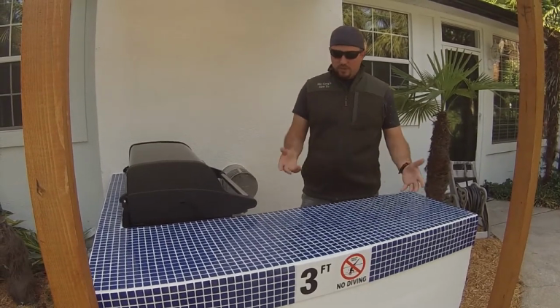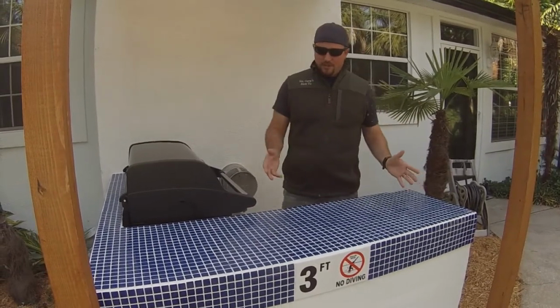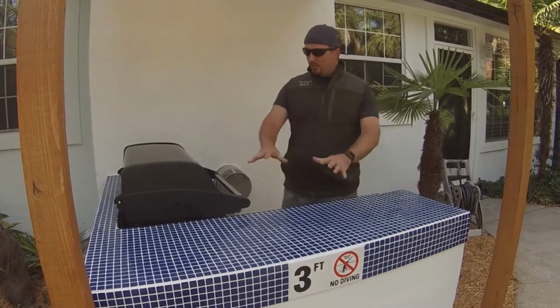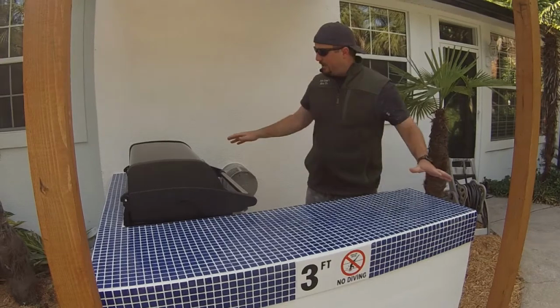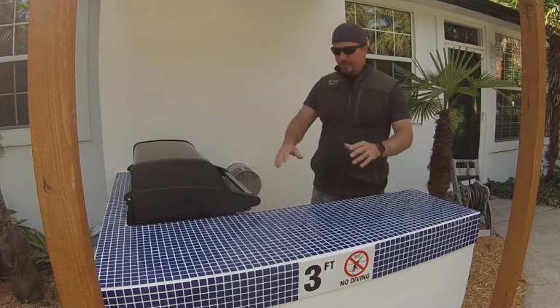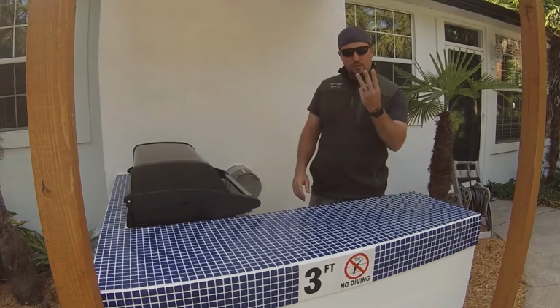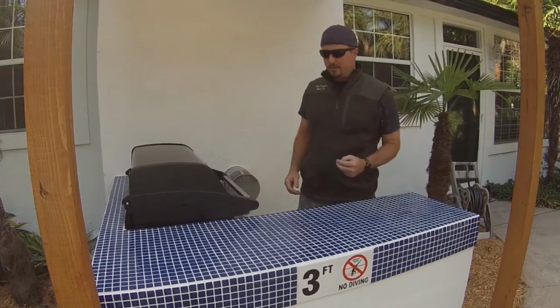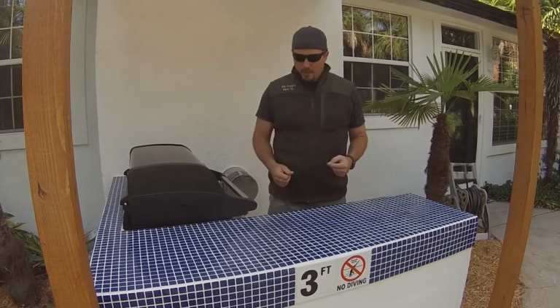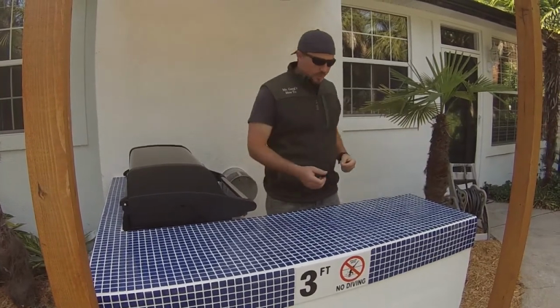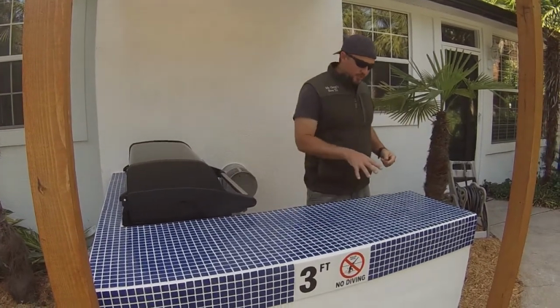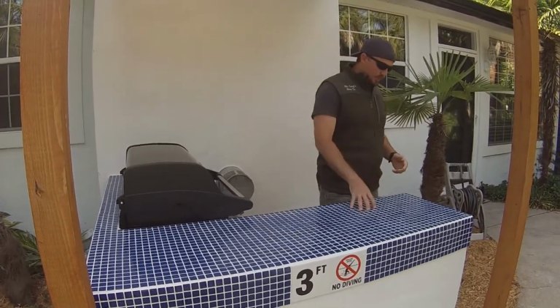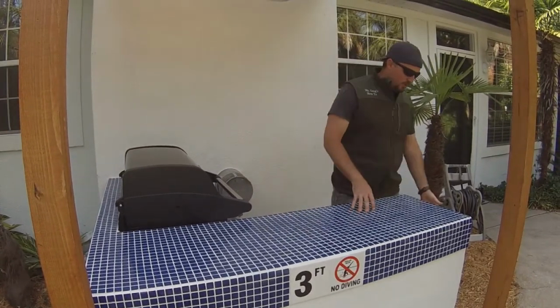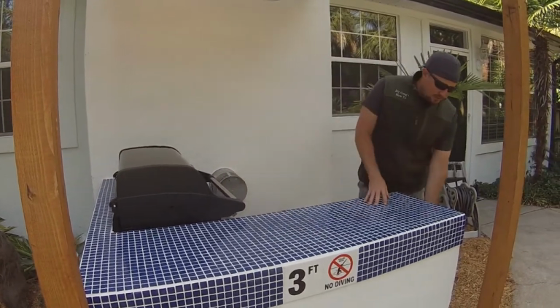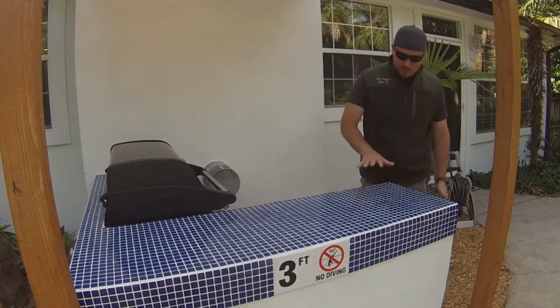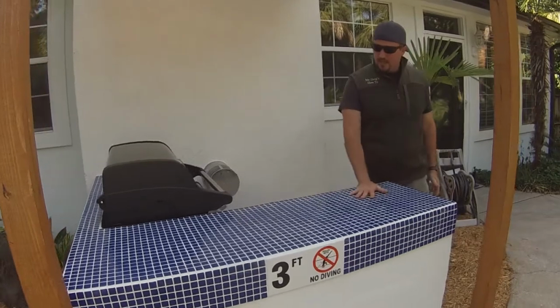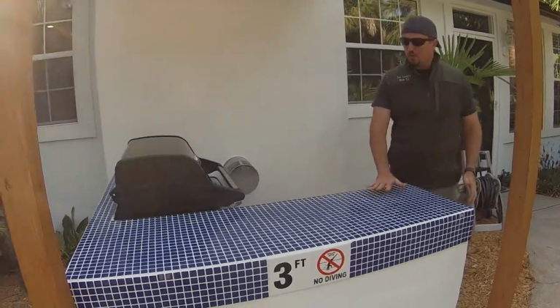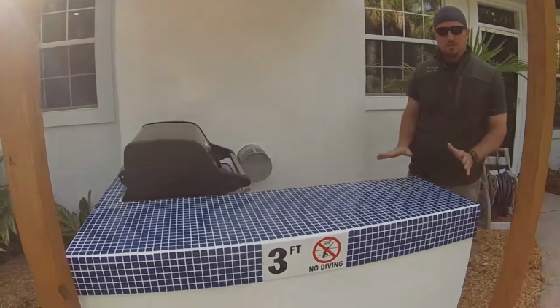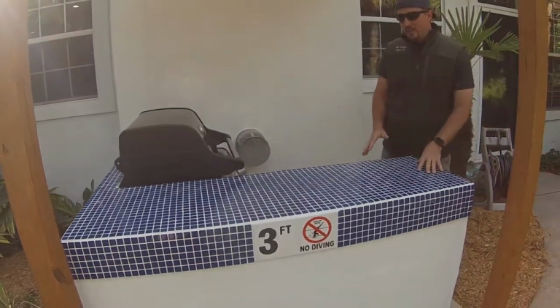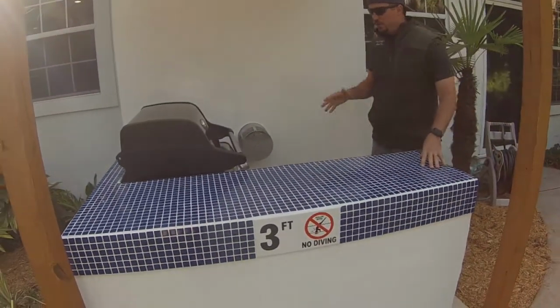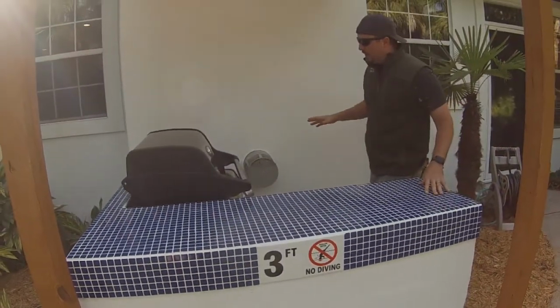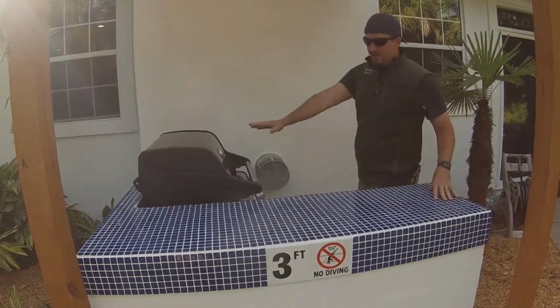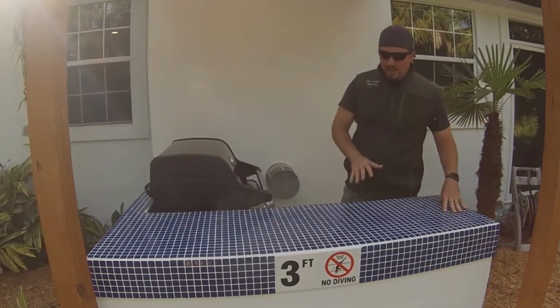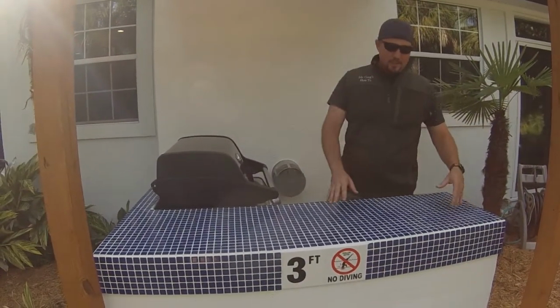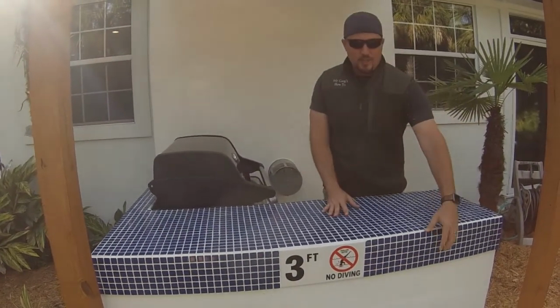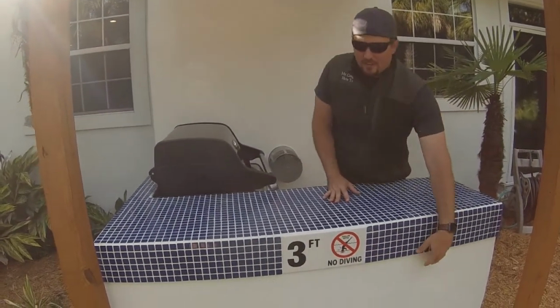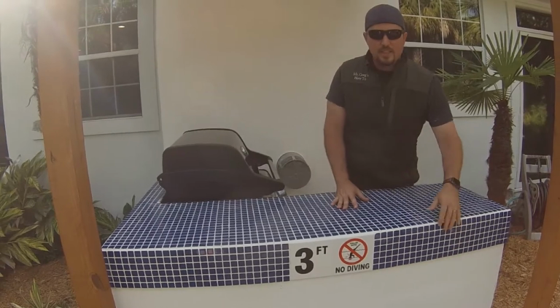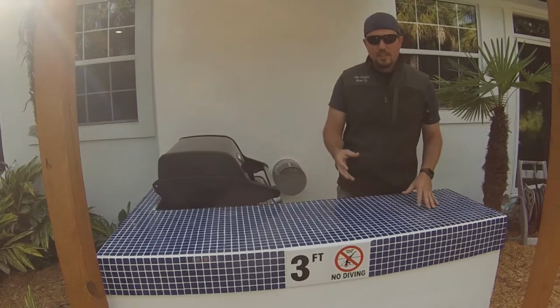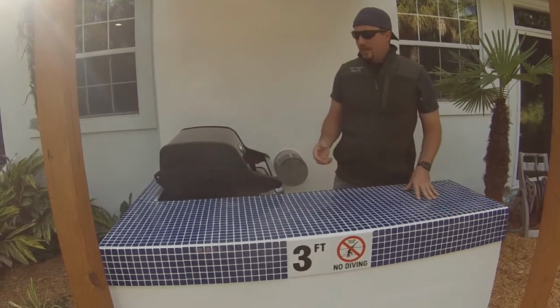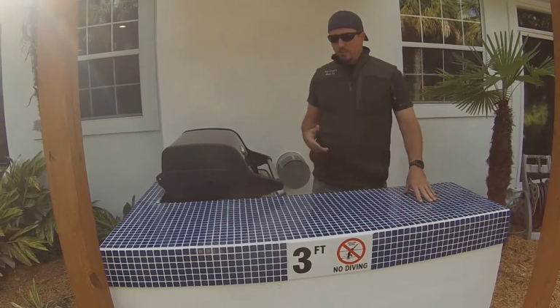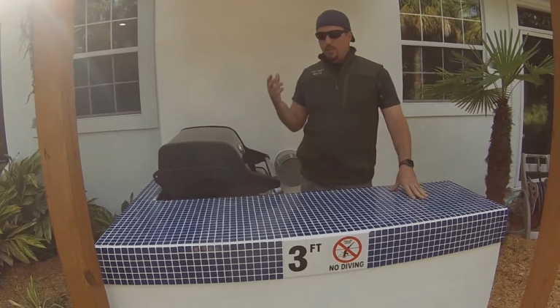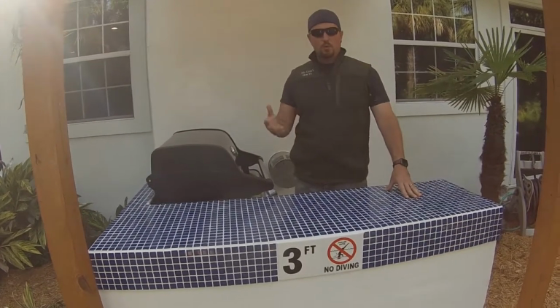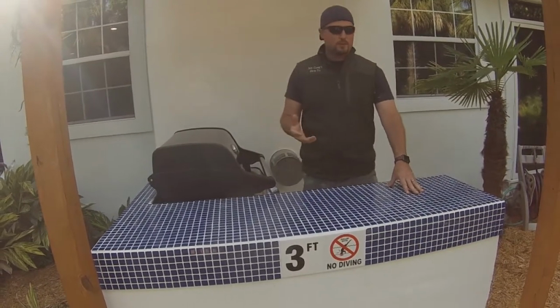Once you're done with that, you figure out what you want to make it look like — that's part three in the series. Part three is finishing it with paint and tile. Or if you want to do it differently, you could do a granite slab or dry stack stones on the outside. It's really whatever's going to work for your space.